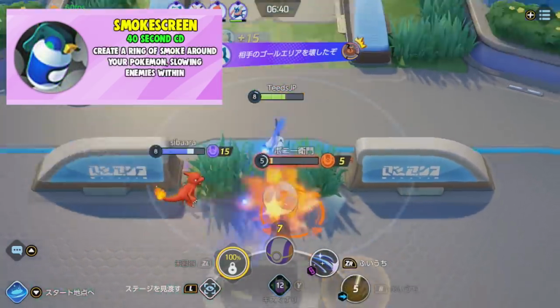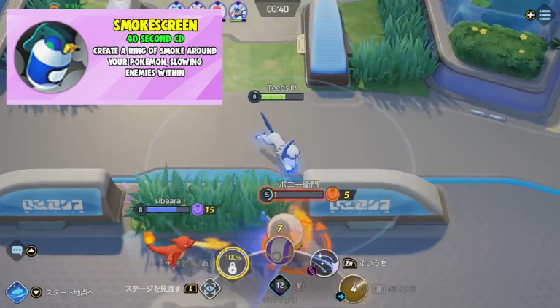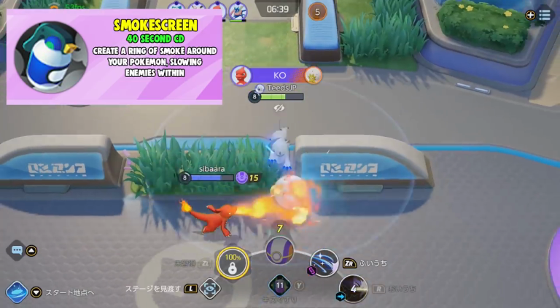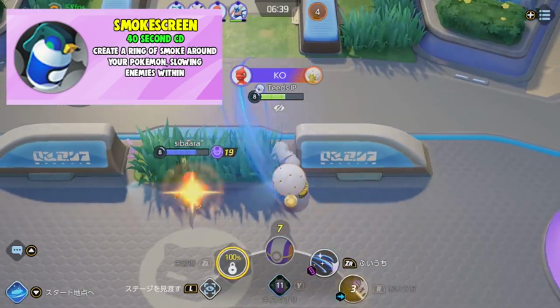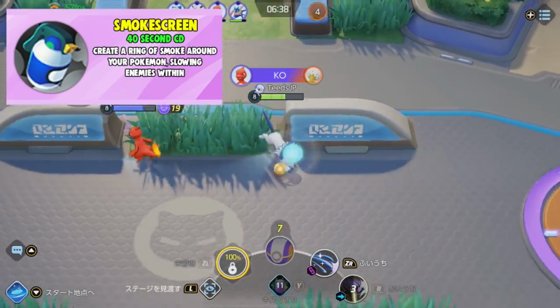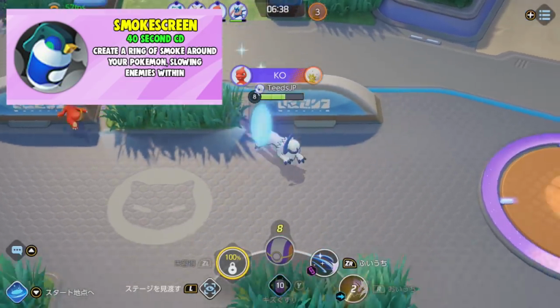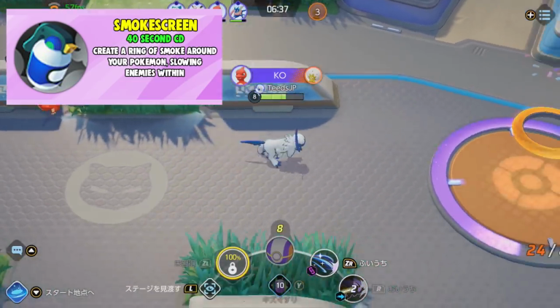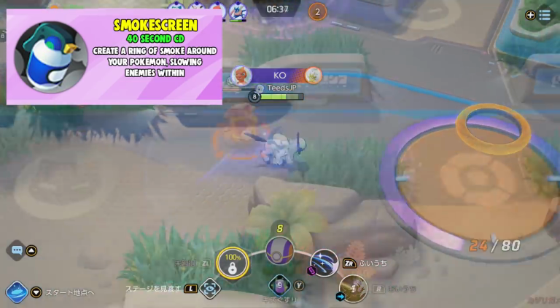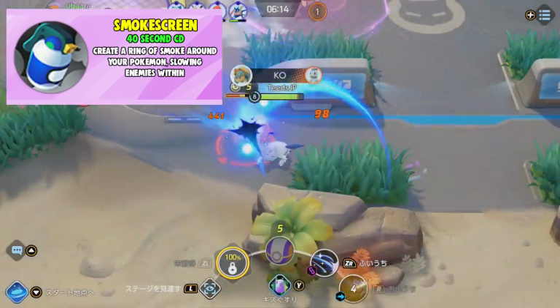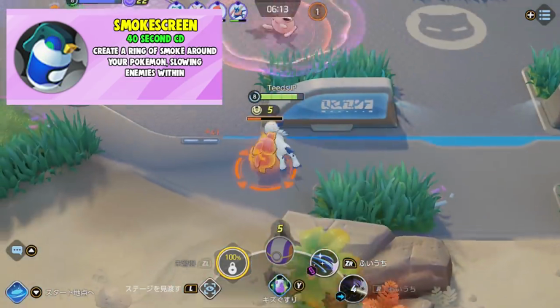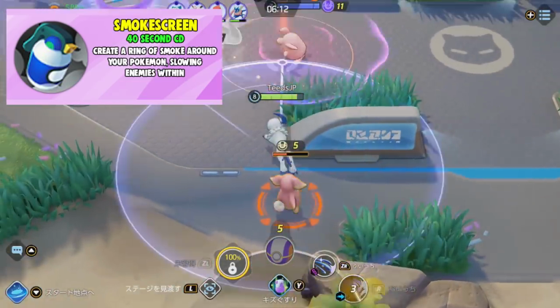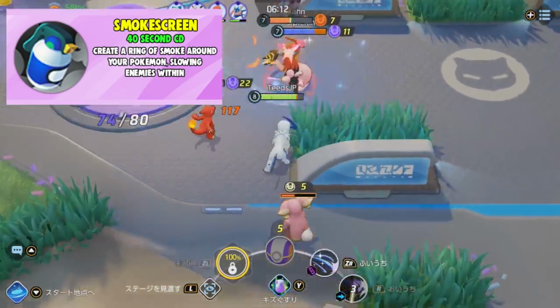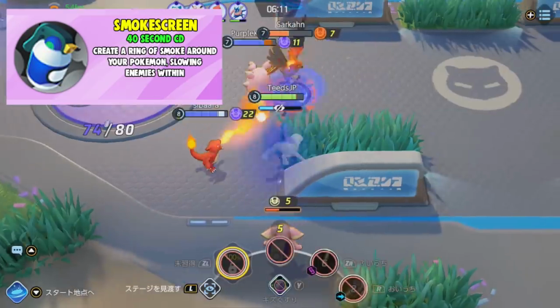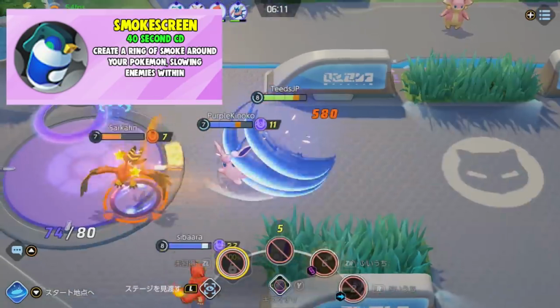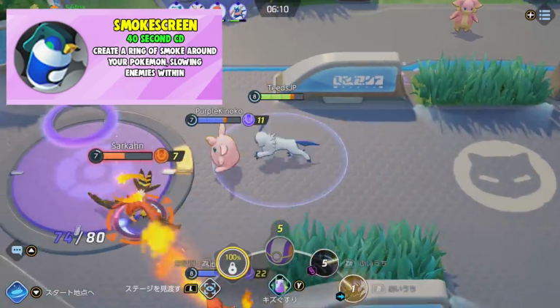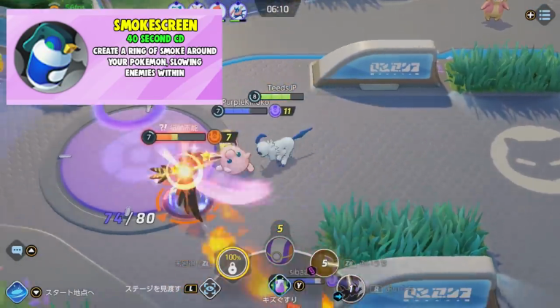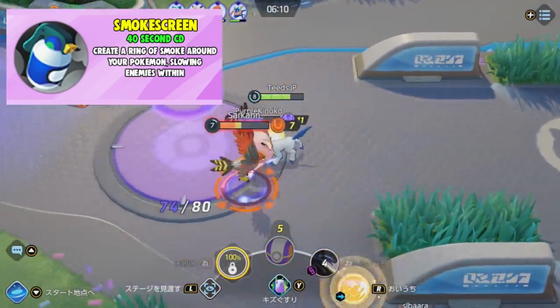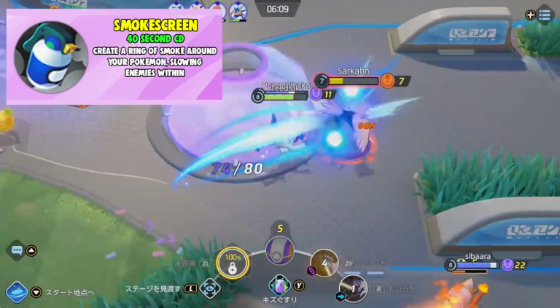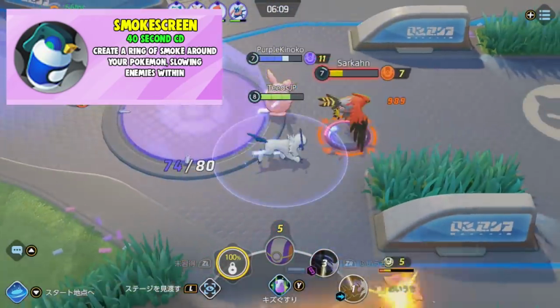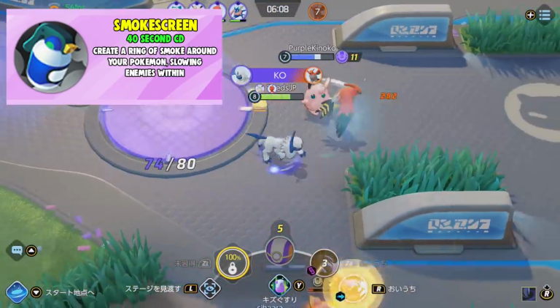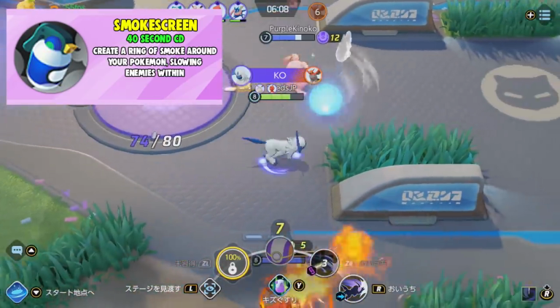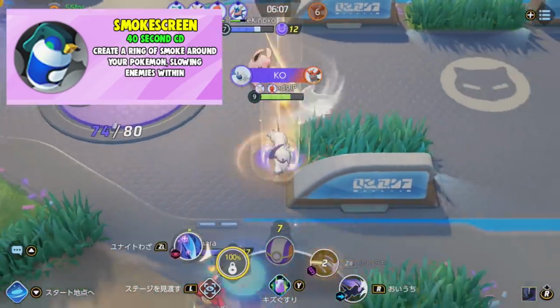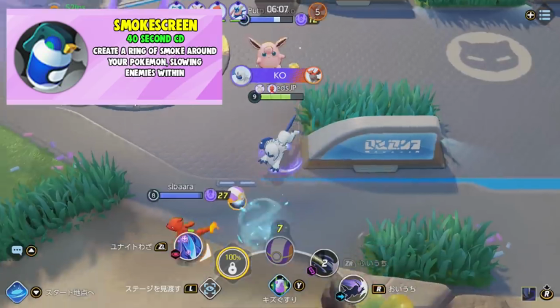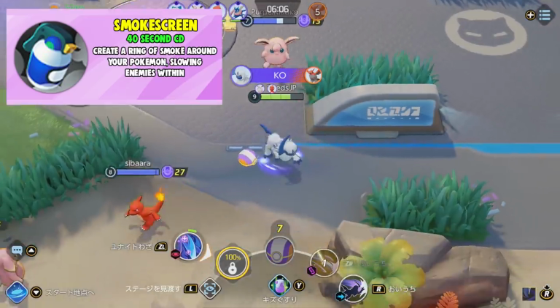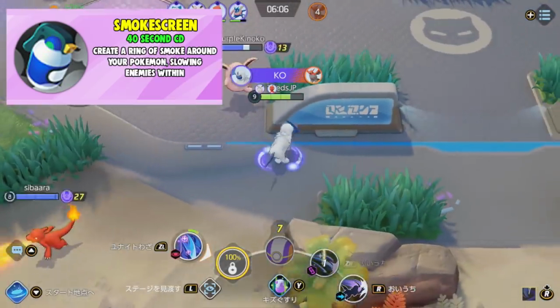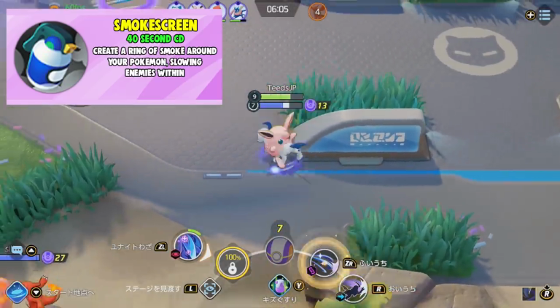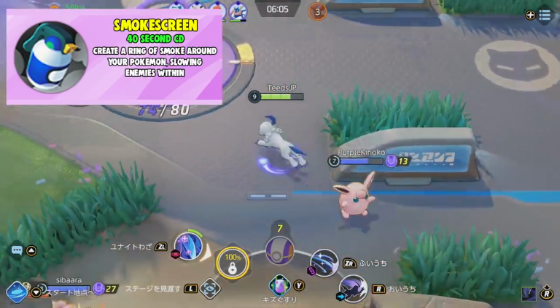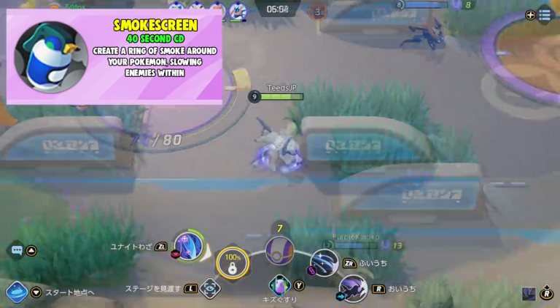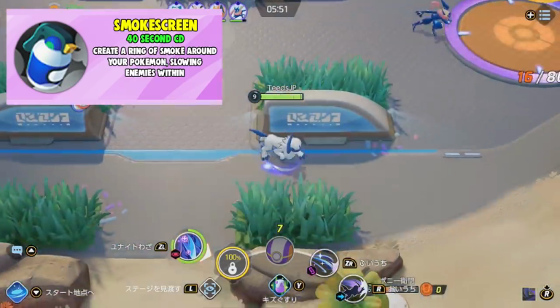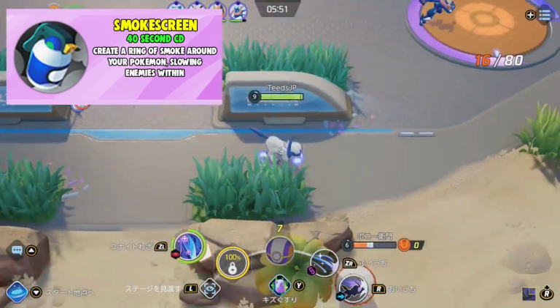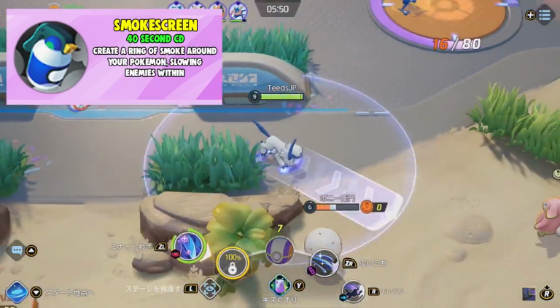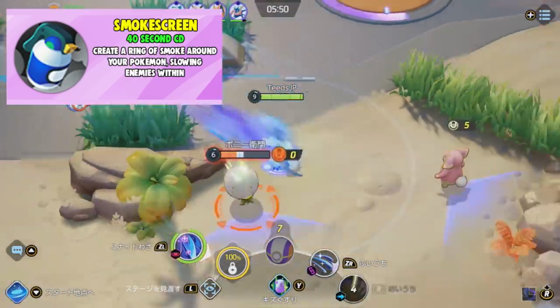Next we have Smokescreen, with a 40 second cooldown. It creates a ring of smoke around your Pokemon, slowing enemies within. This seems great to use in fights and in situations where you want to keep enemies close to you or away from you — so close for melee fighters and far for ranged fighters.